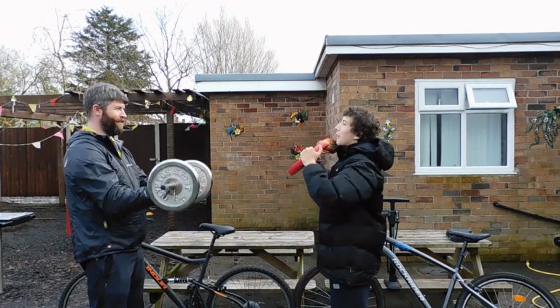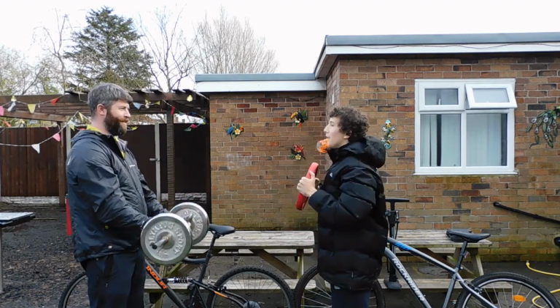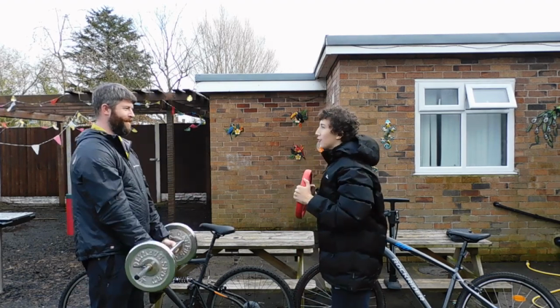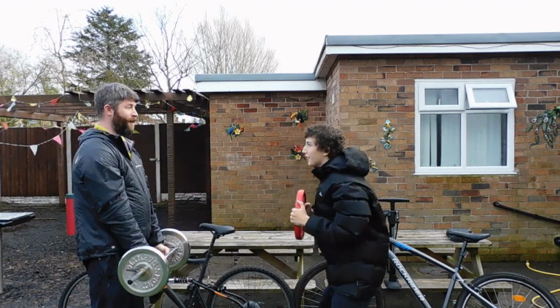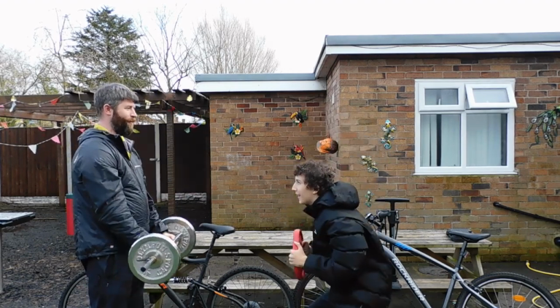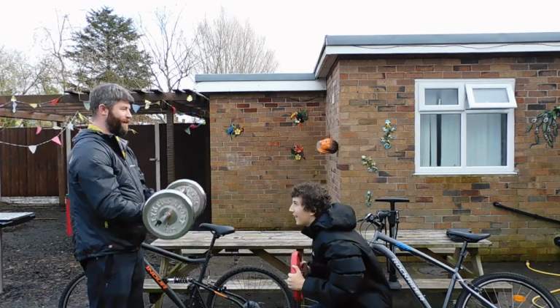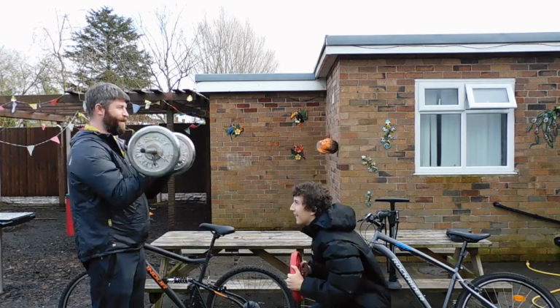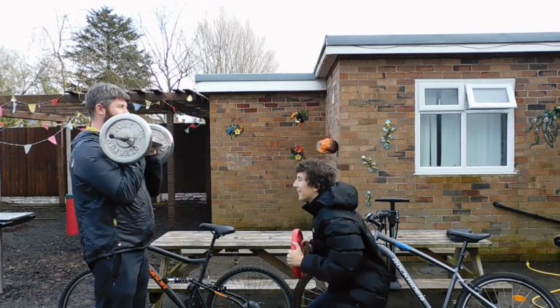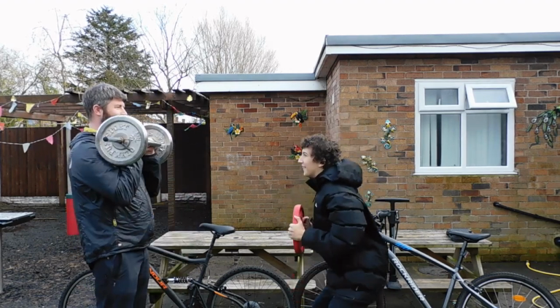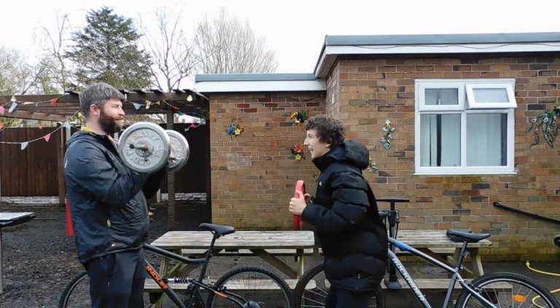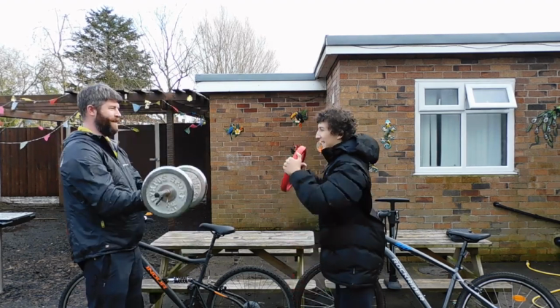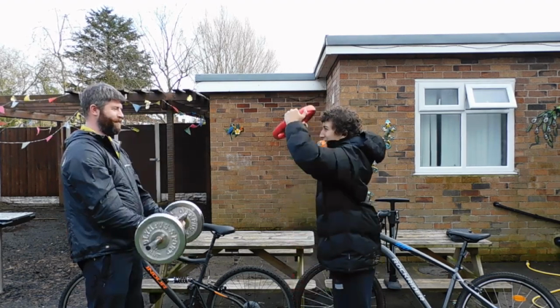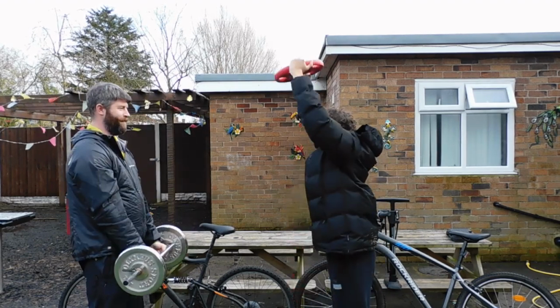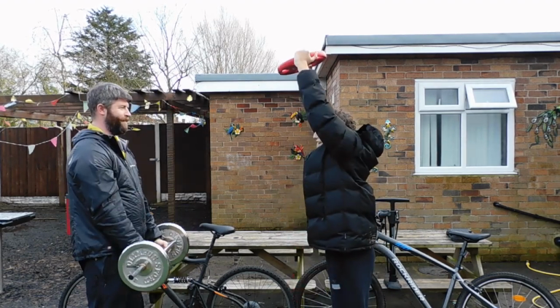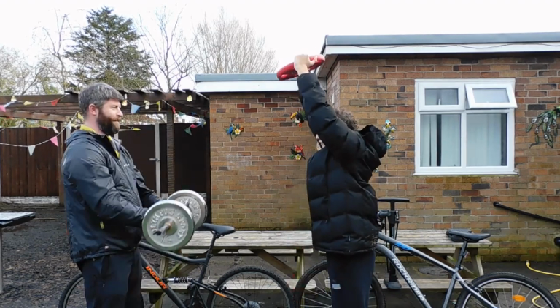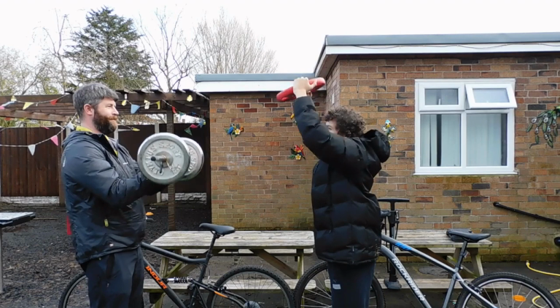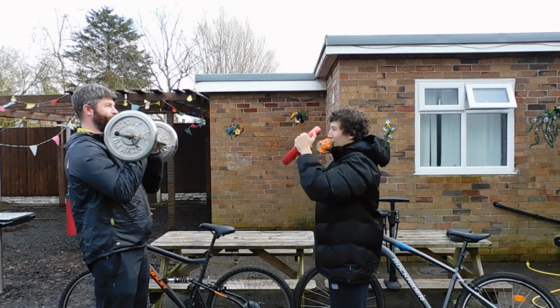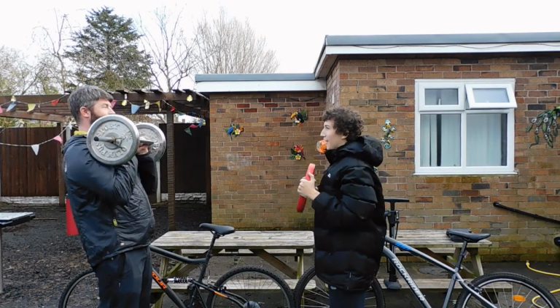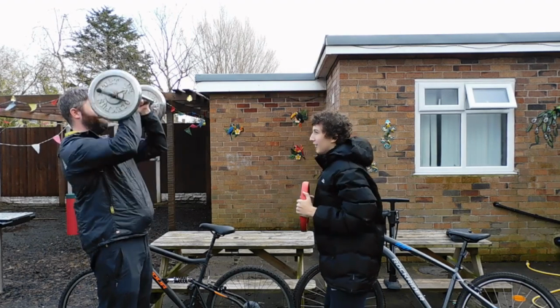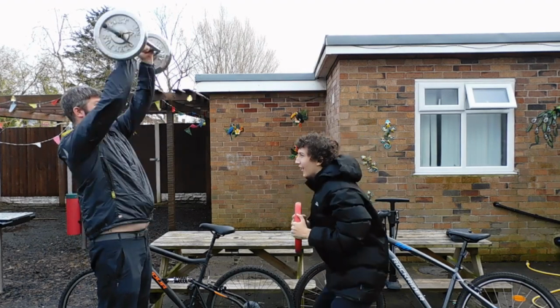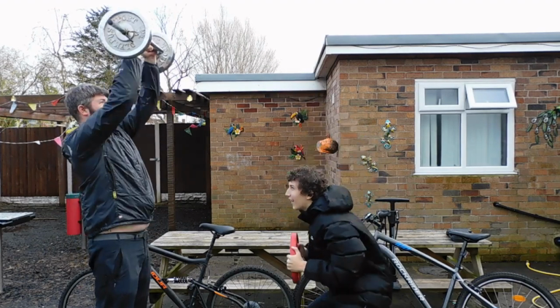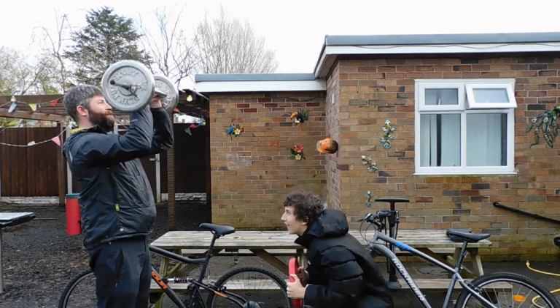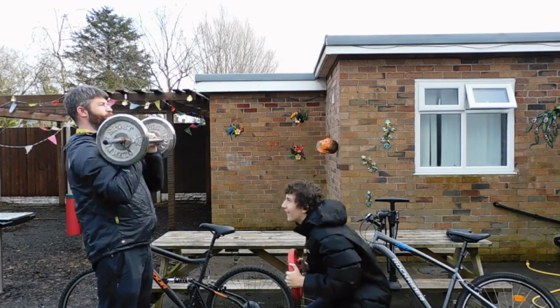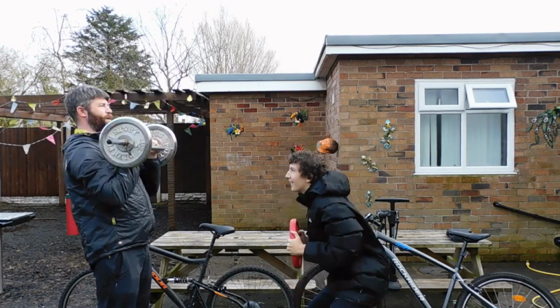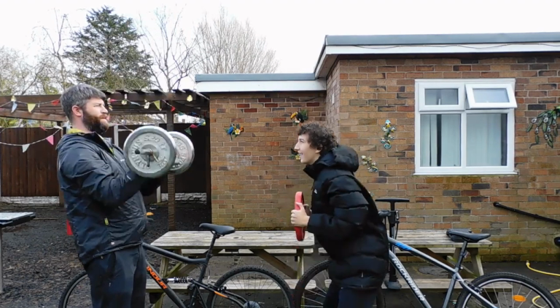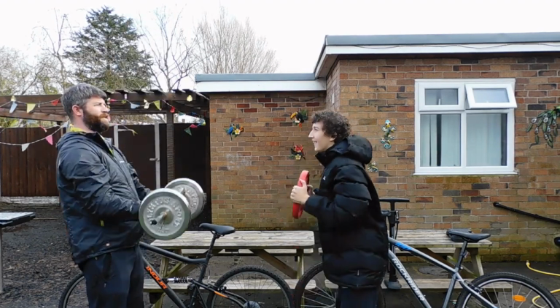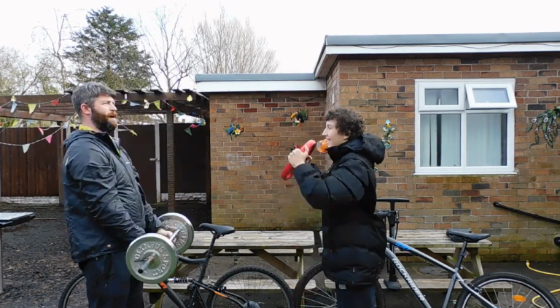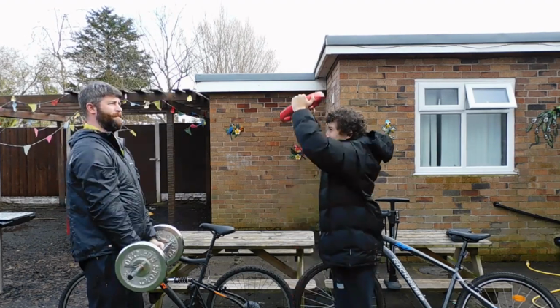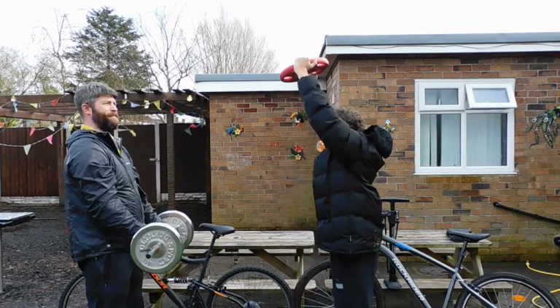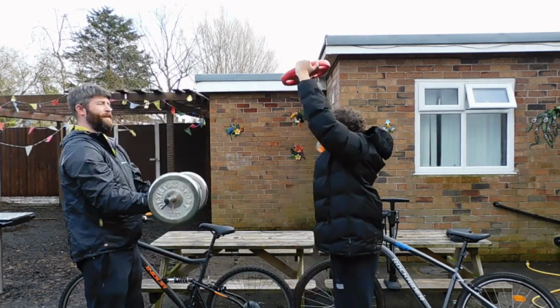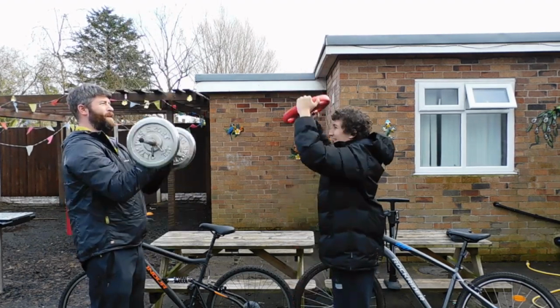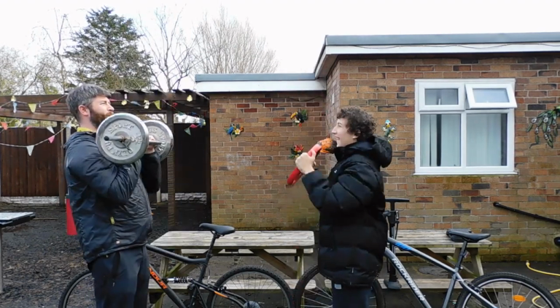Hi Rich. Alright Carmine. Yeah, you alright? Yeah. Right, so what we do today Rich? Bike maintenance, Carmine. Right, okay.